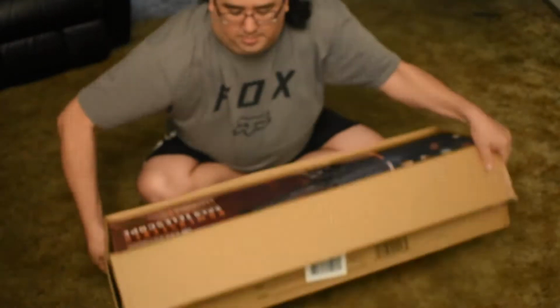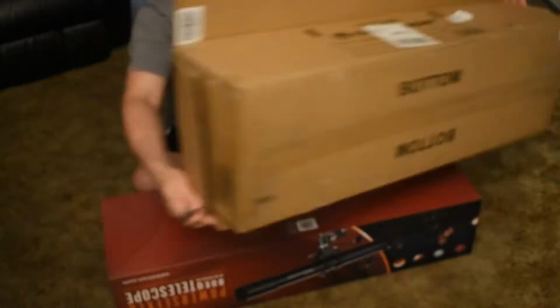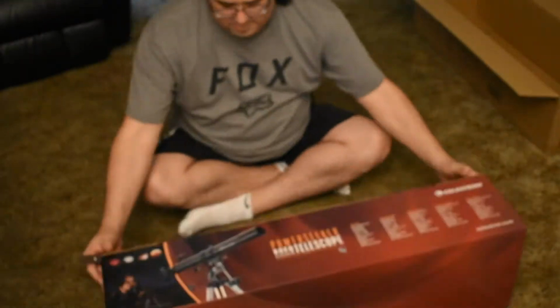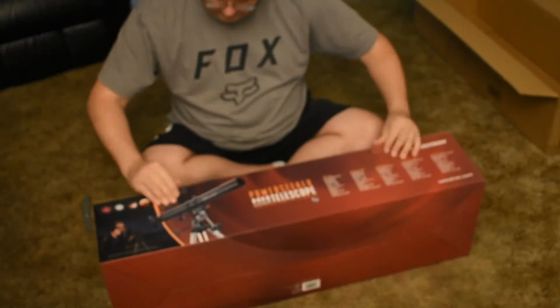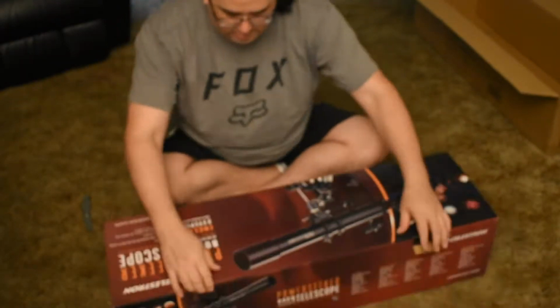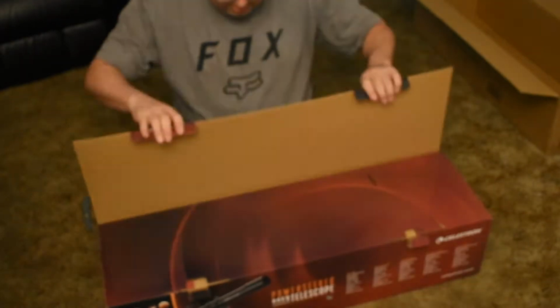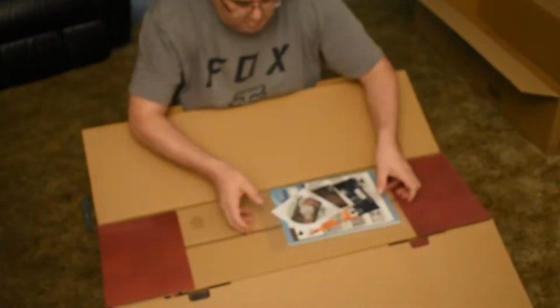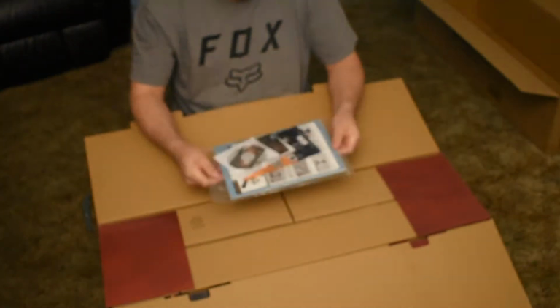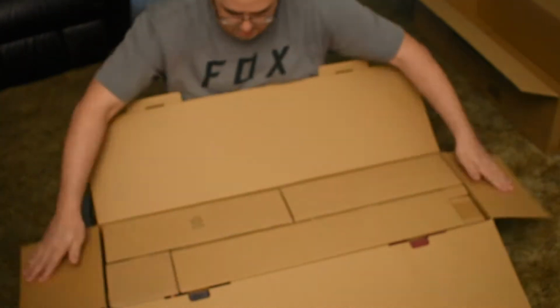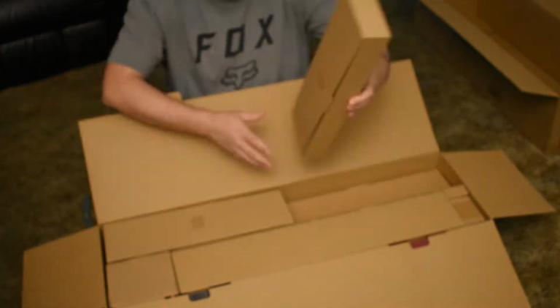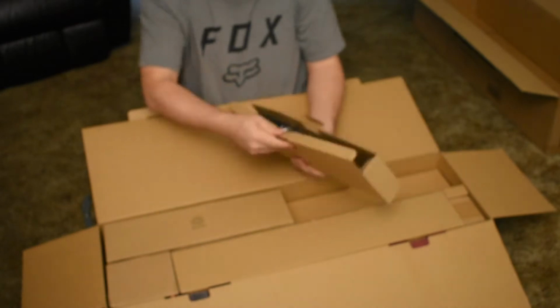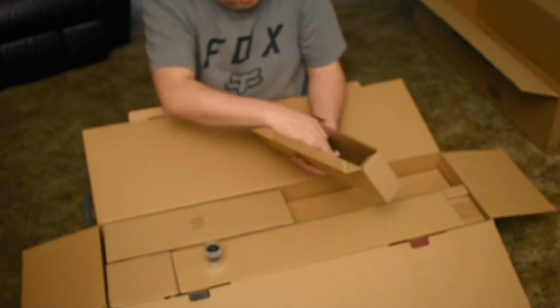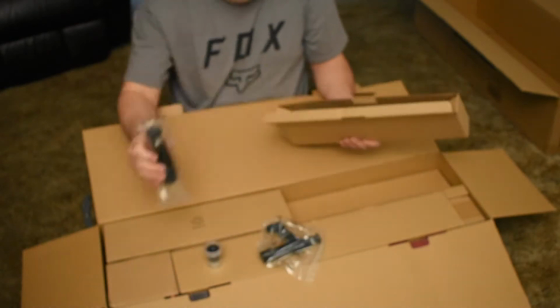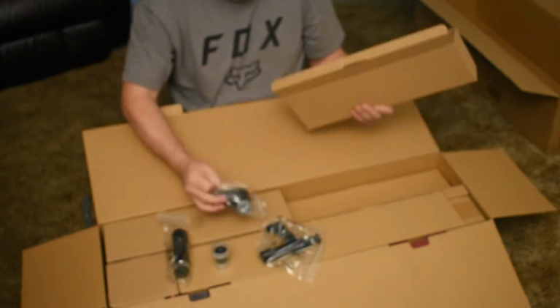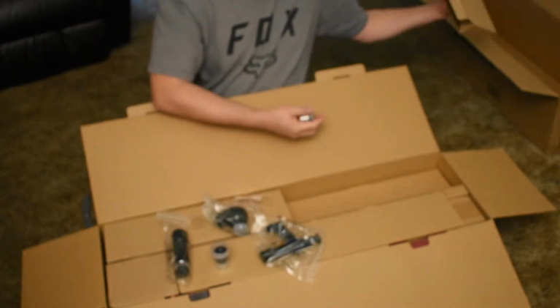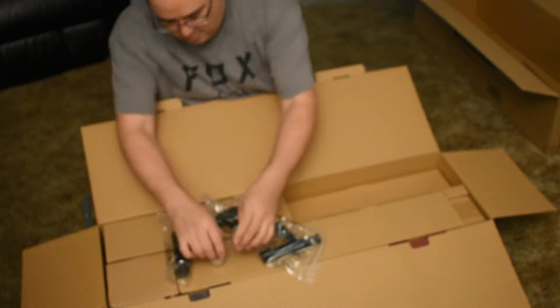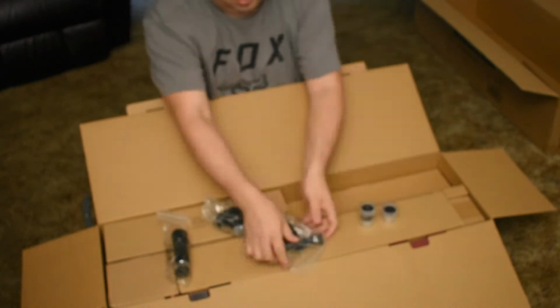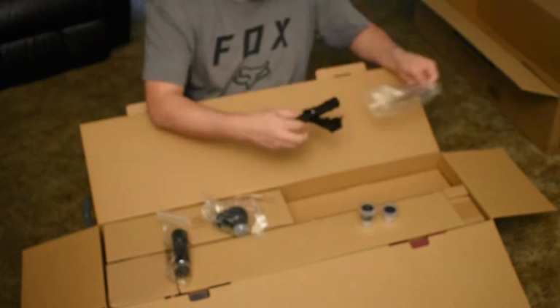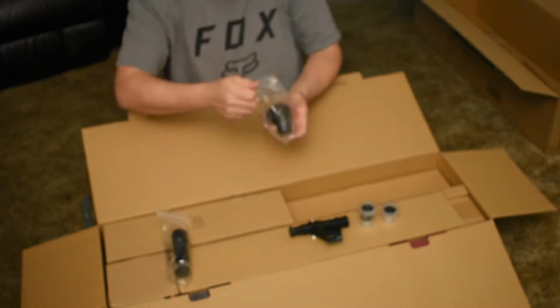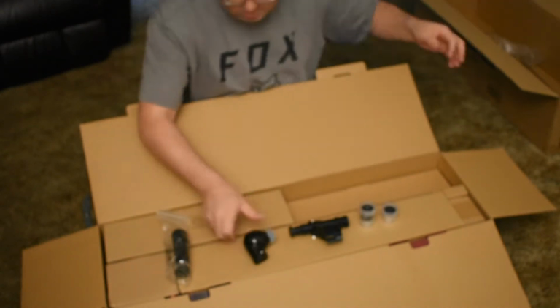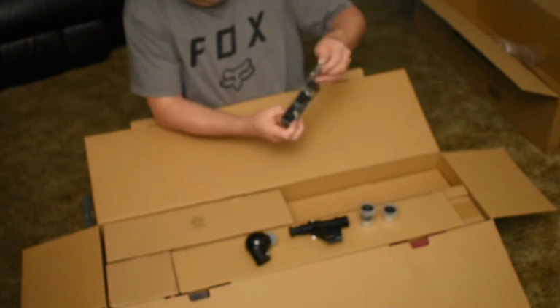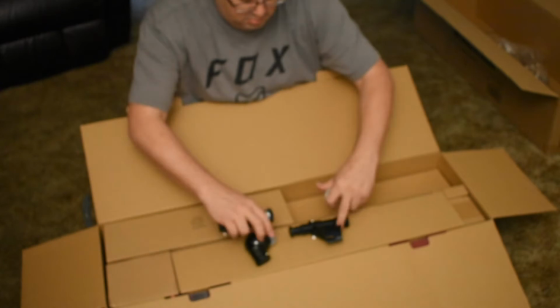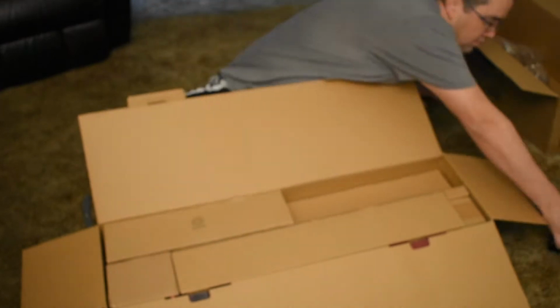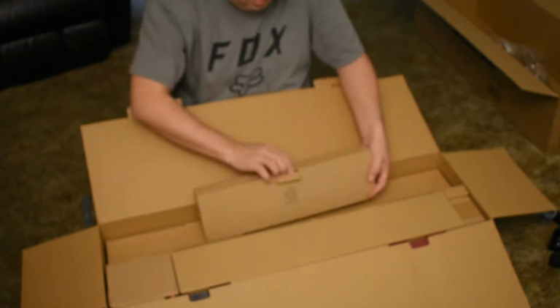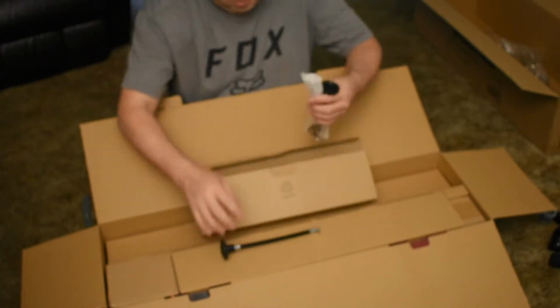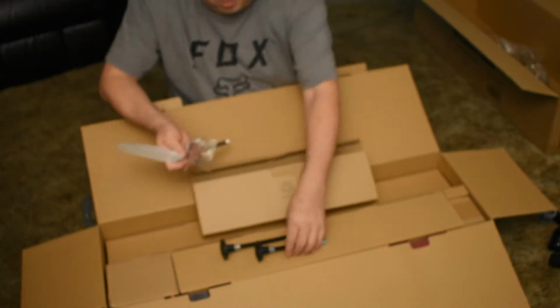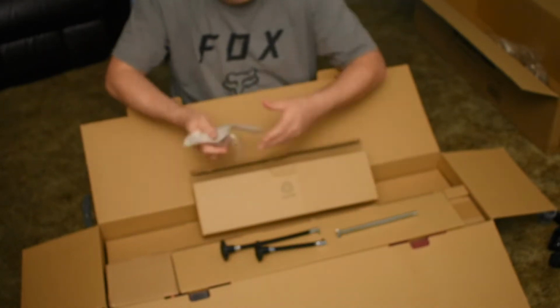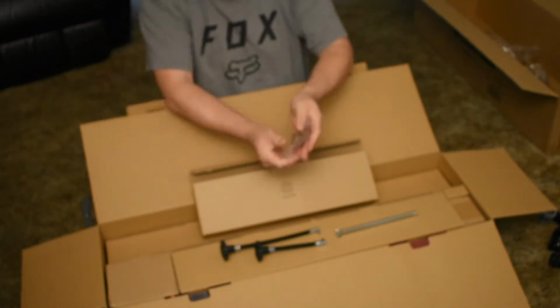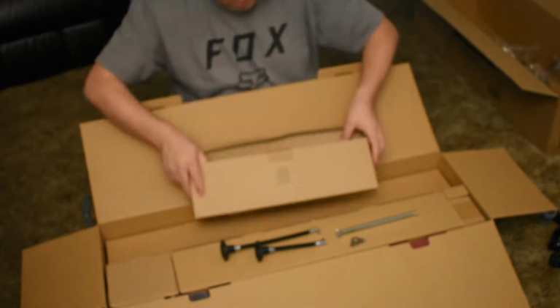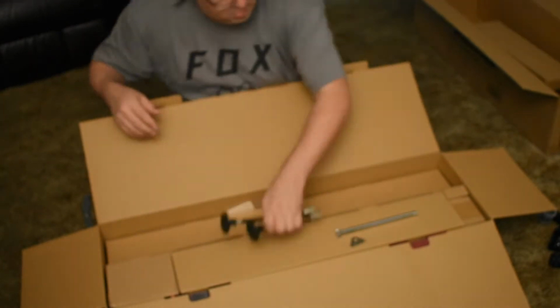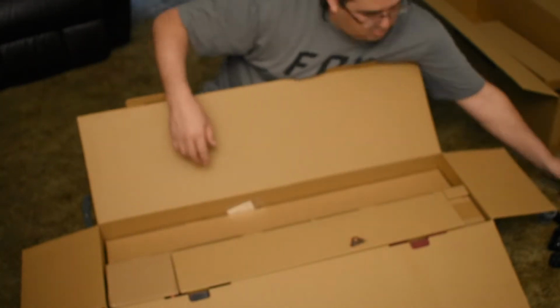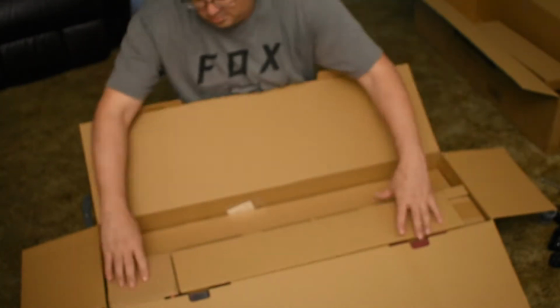Let's unbox this thing, shall we? I purchased this scope about a year ago, with high hopes of getting better planetary images of Jupiter, Saturn, and Mars. As it turns out, it's spectacular for moon photography also.